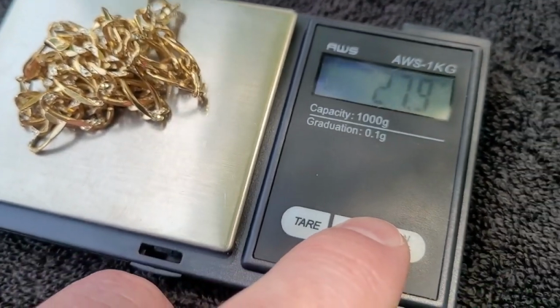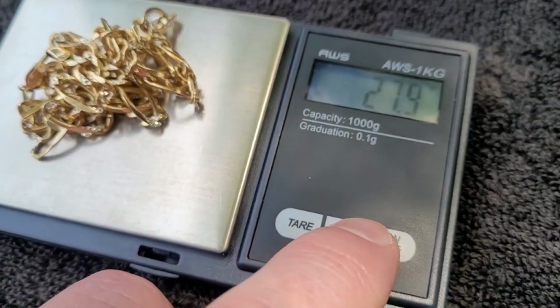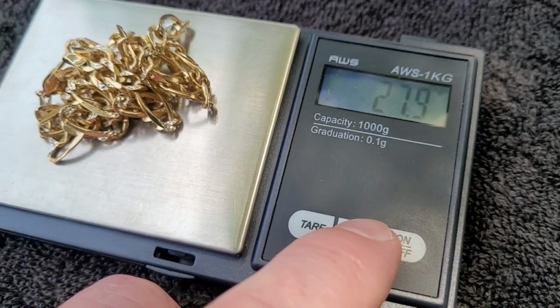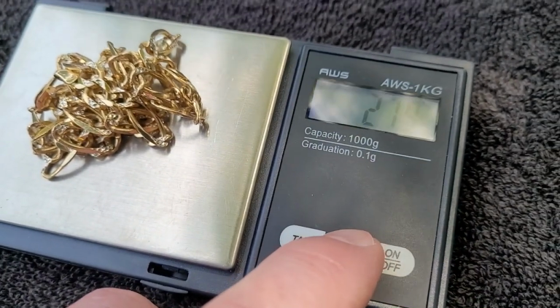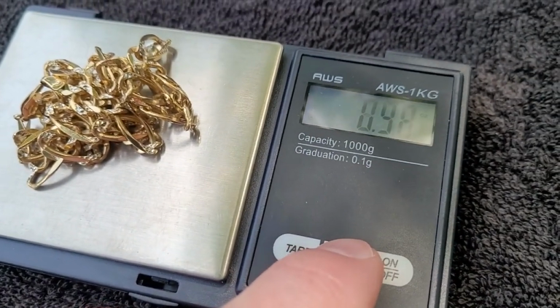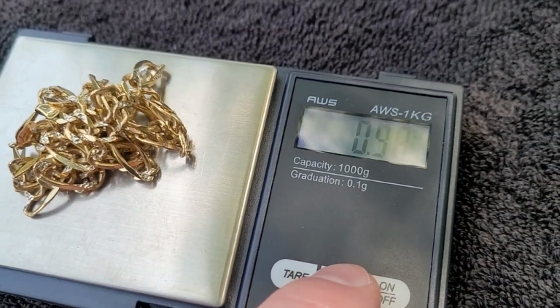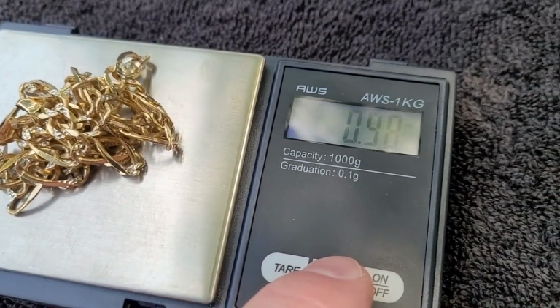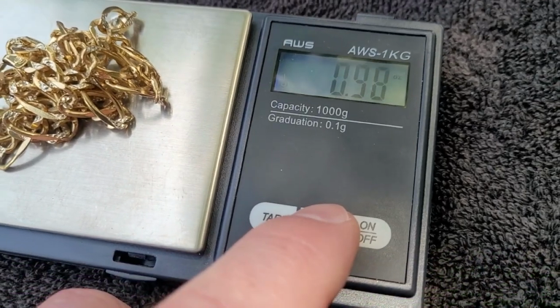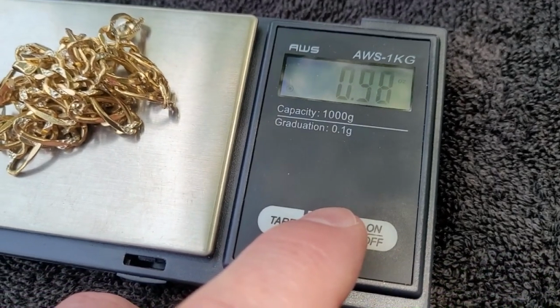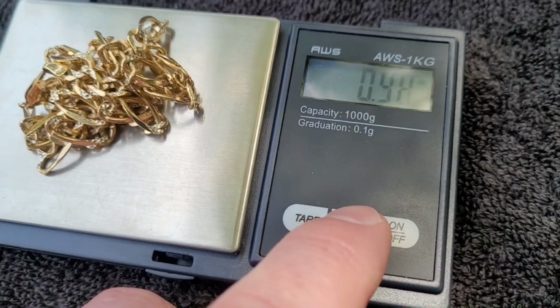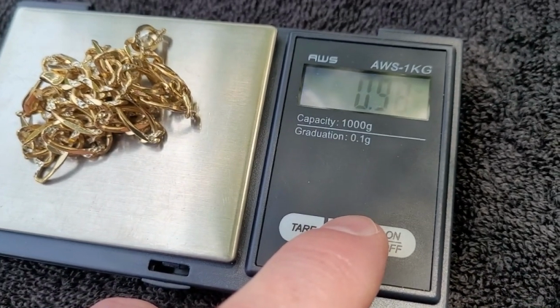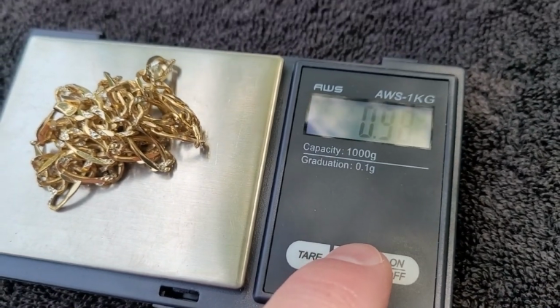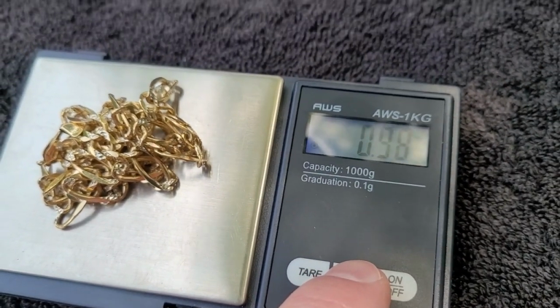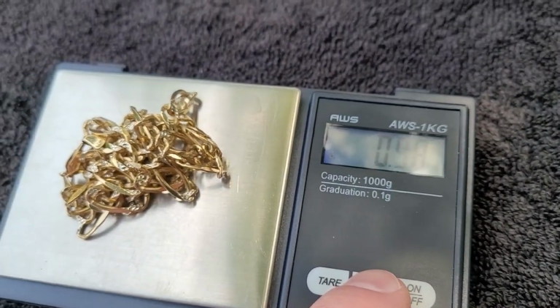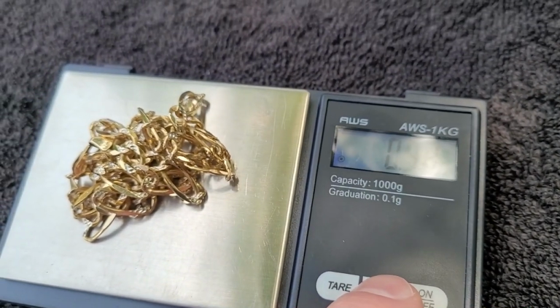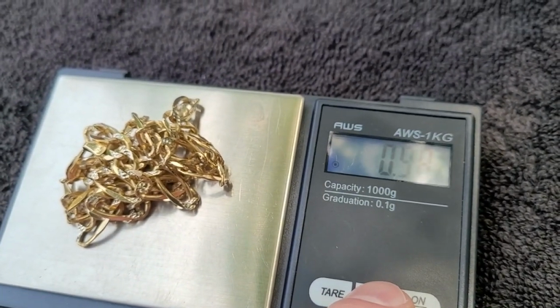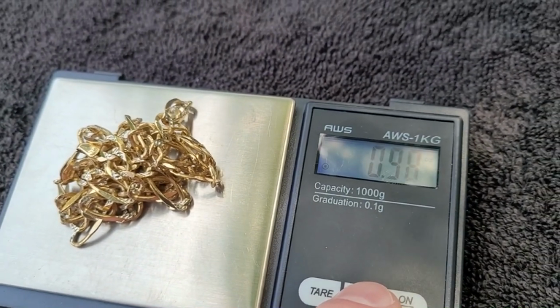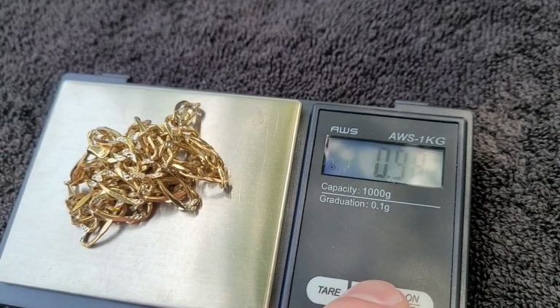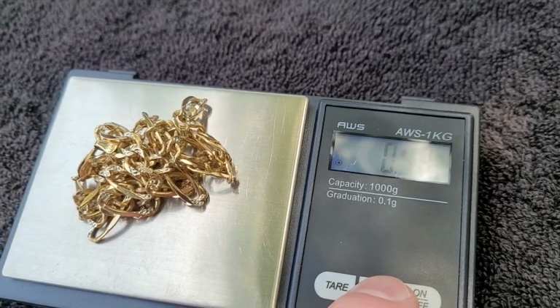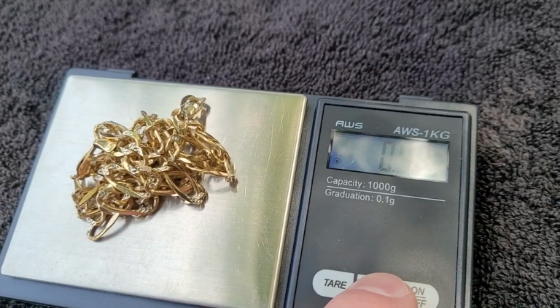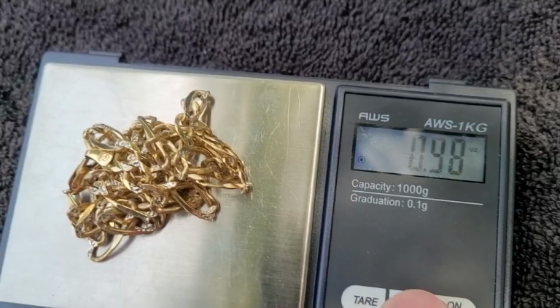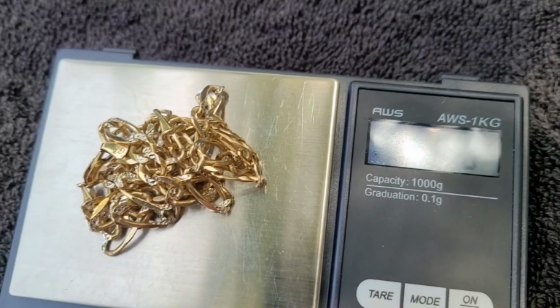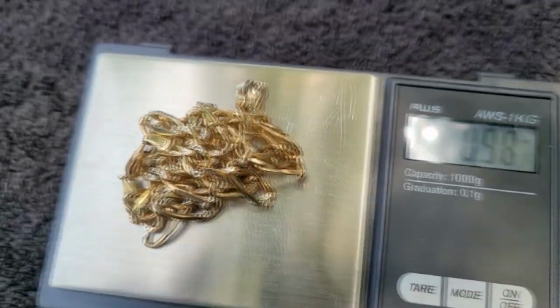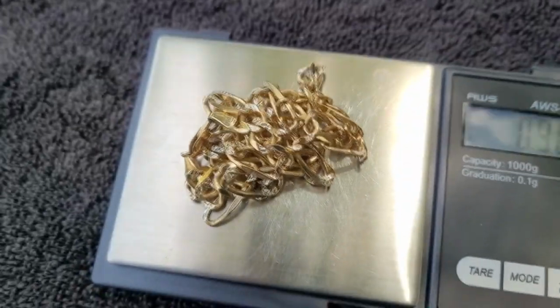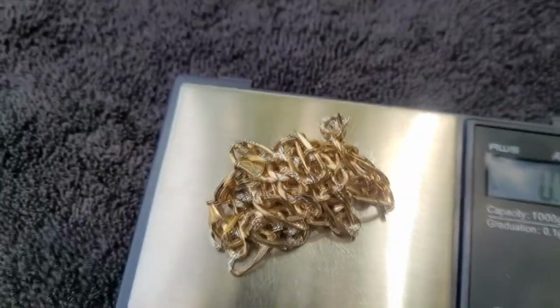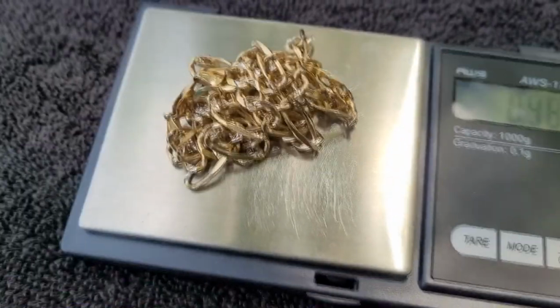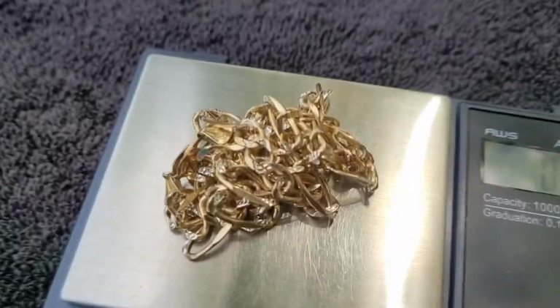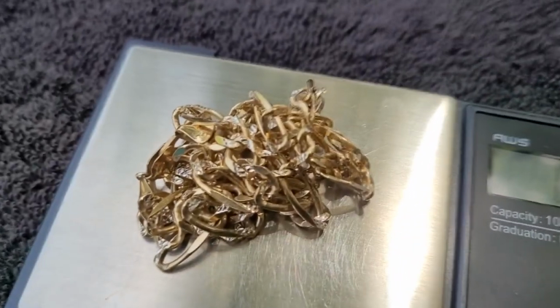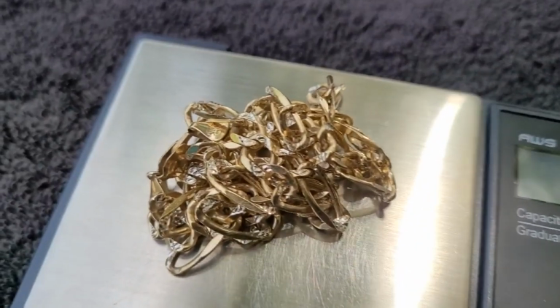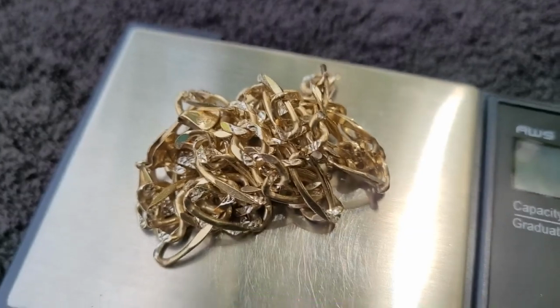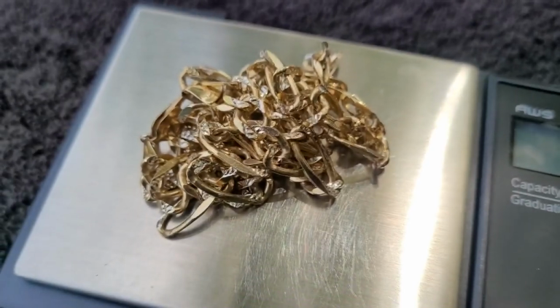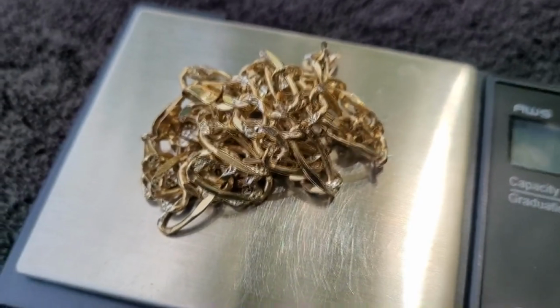It's going to be 0.98 ounces — almost one ounce of gold. Almost one ounce of gold in that chain. Woo hoo!